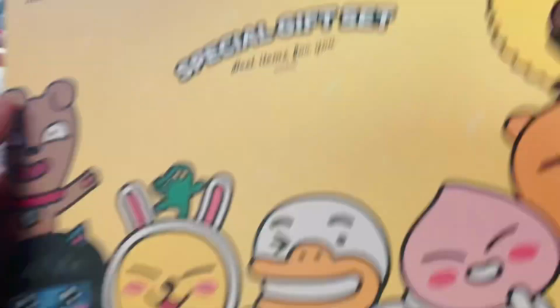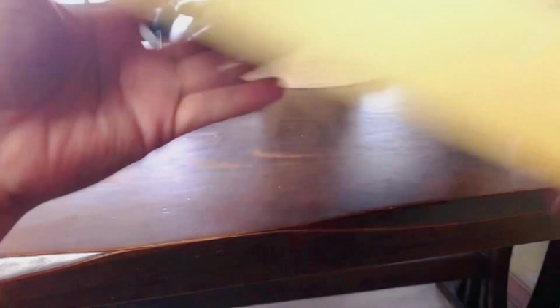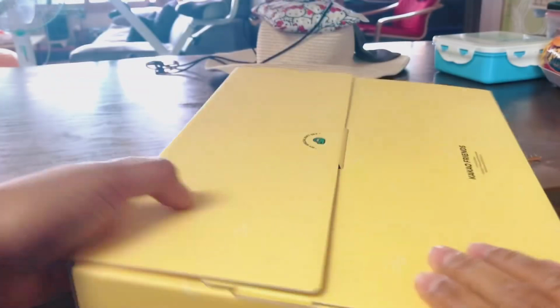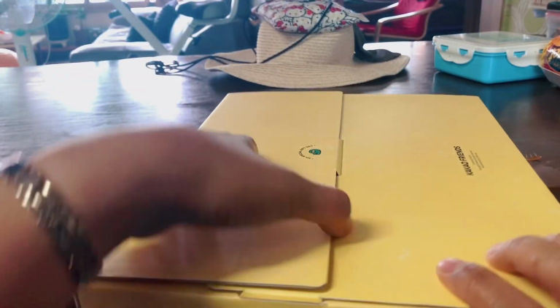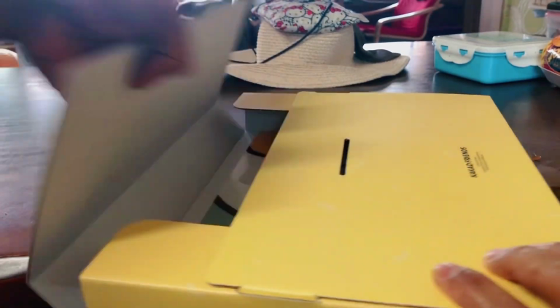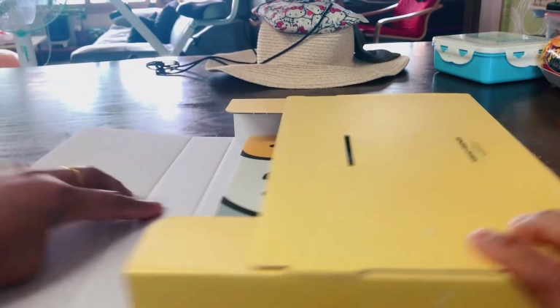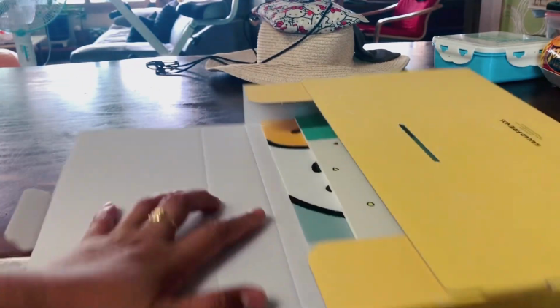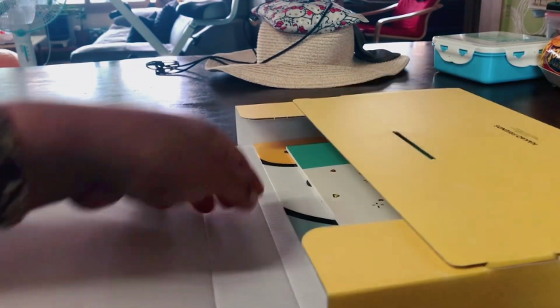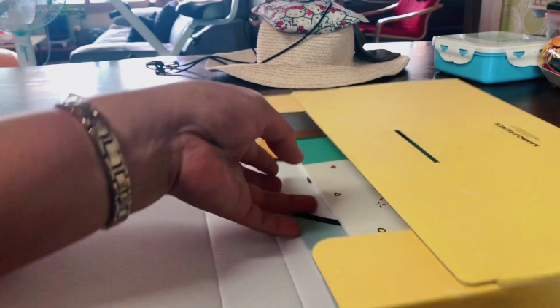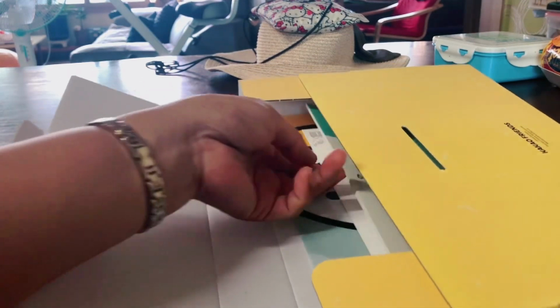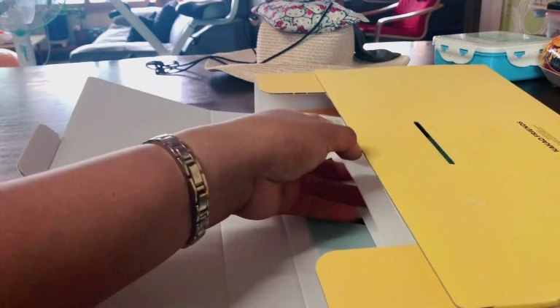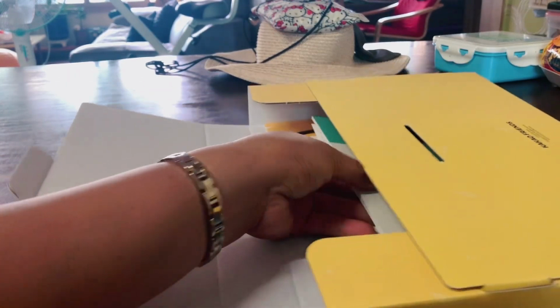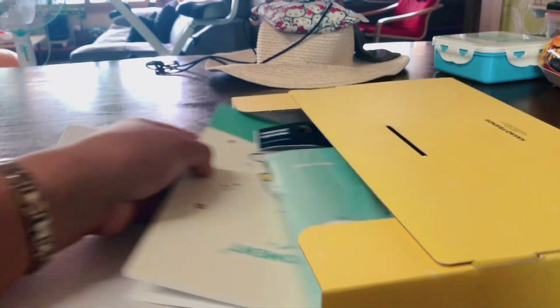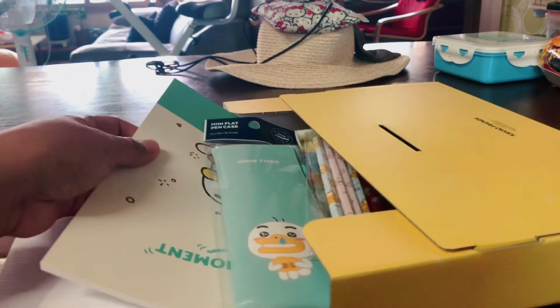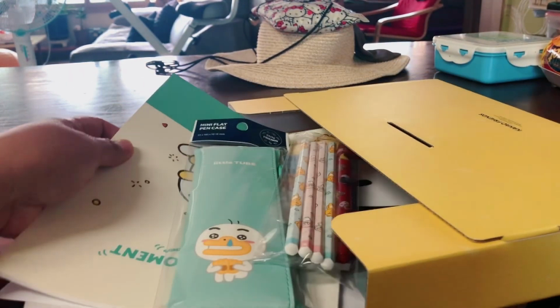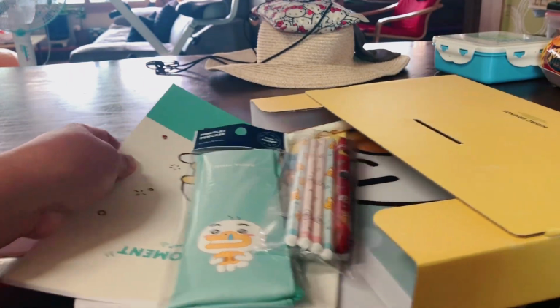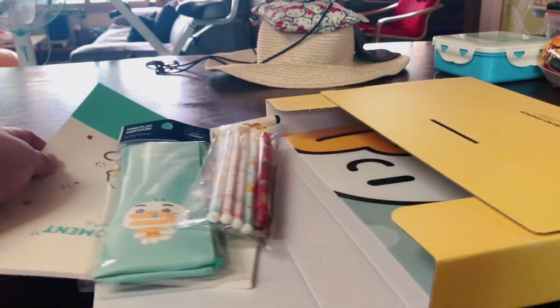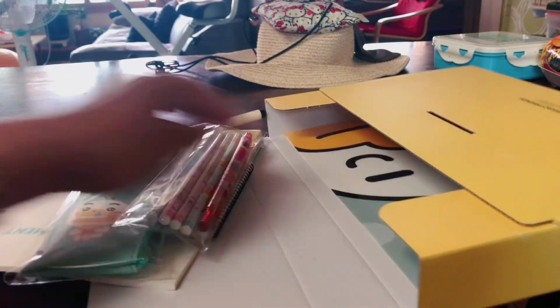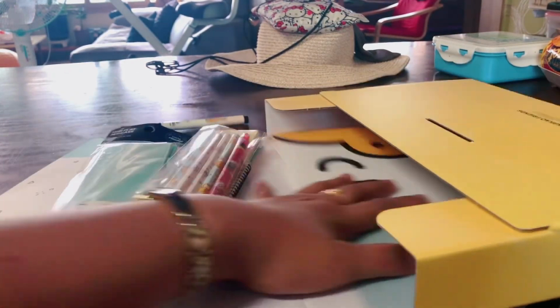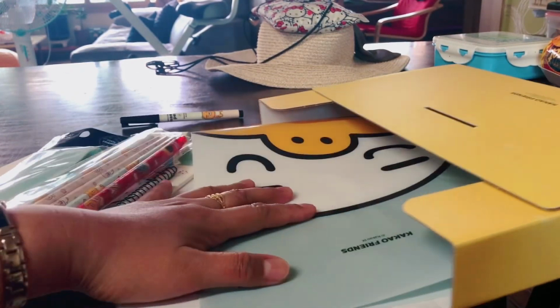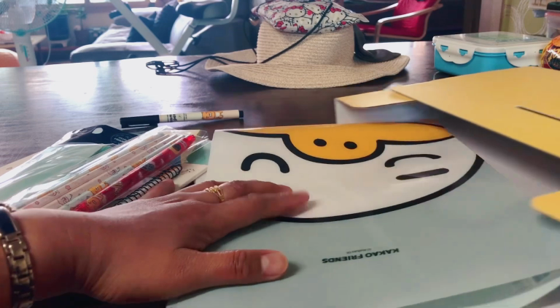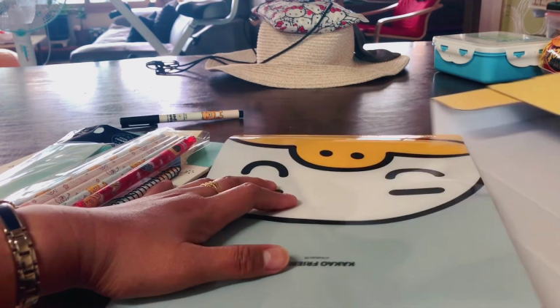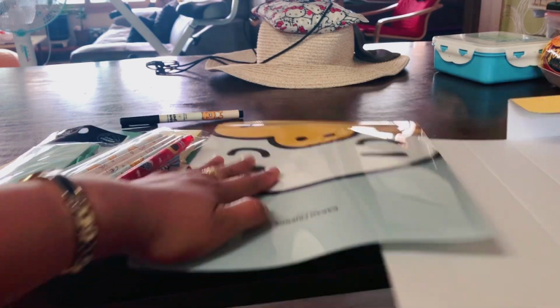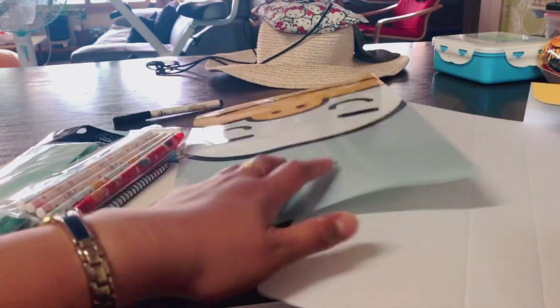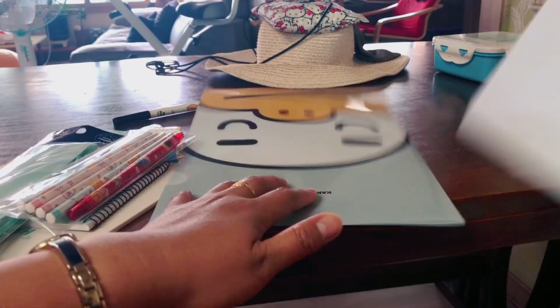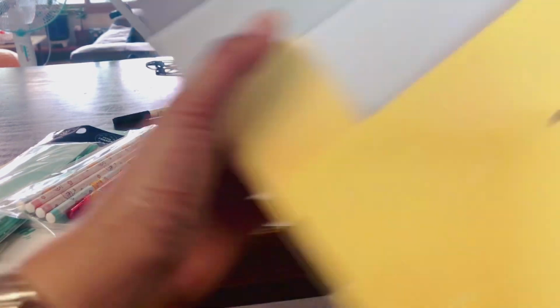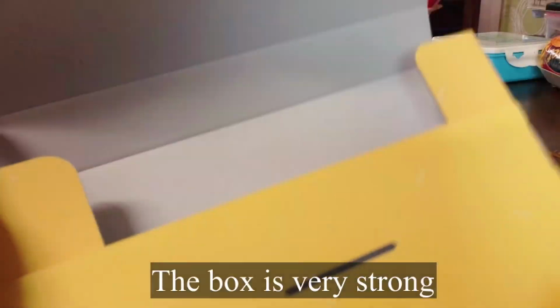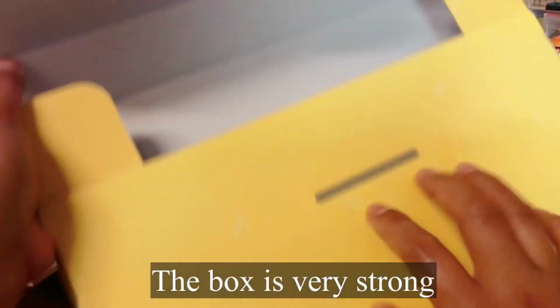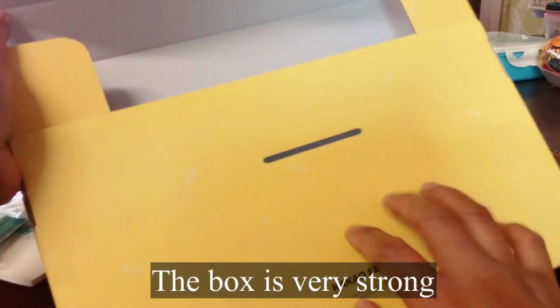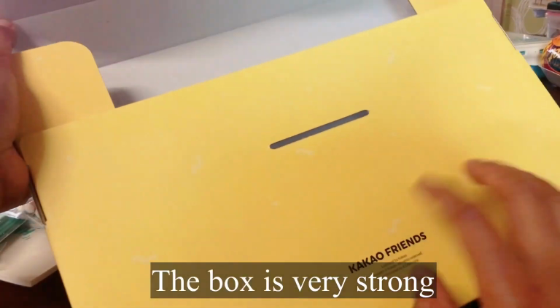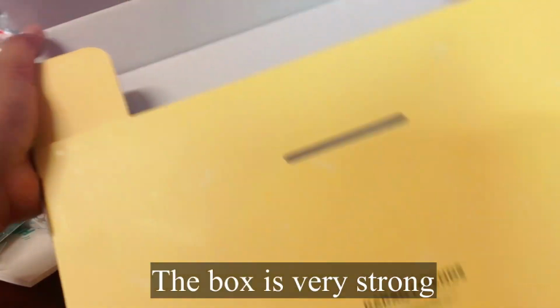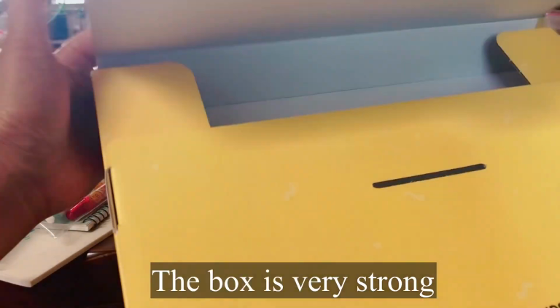Okay, so we're going to open. Wow! Here it goes. Here's what's inside of it. Oh my god, friends — so pretty!